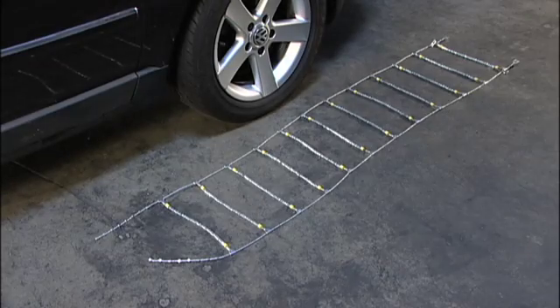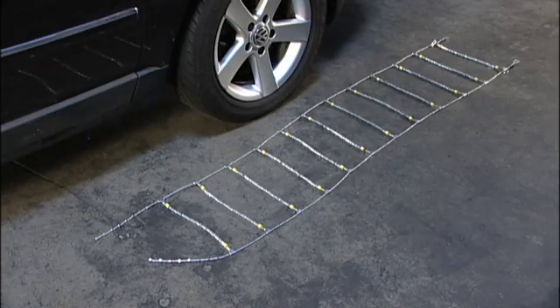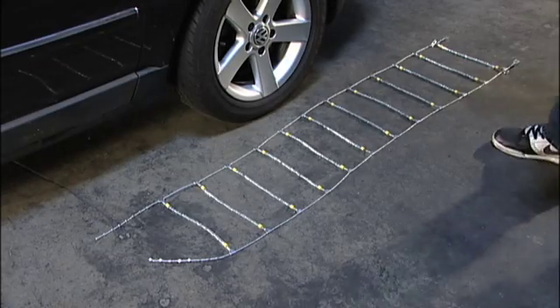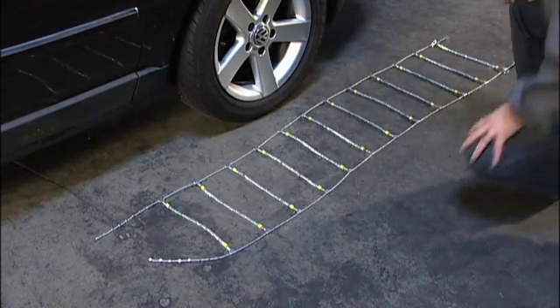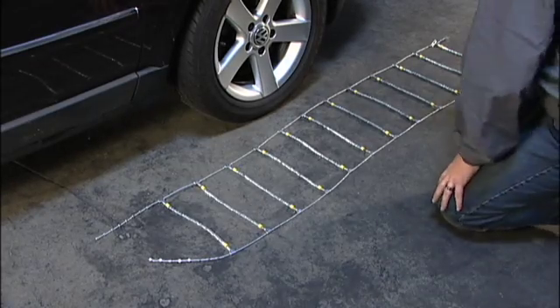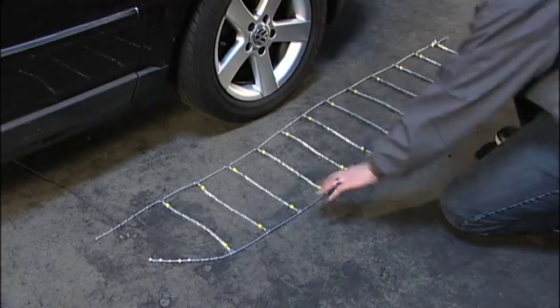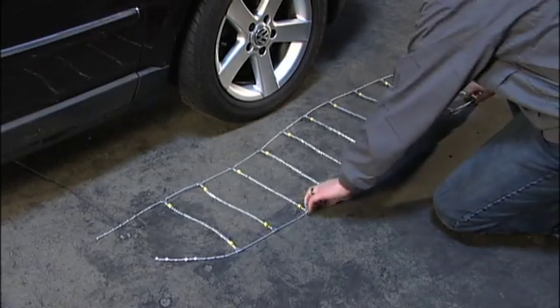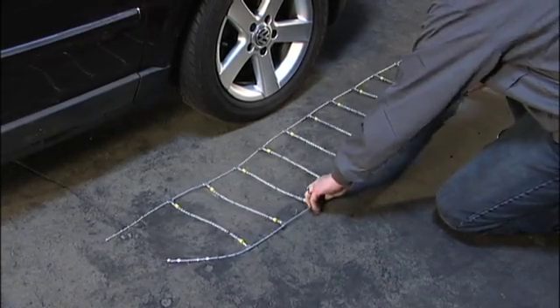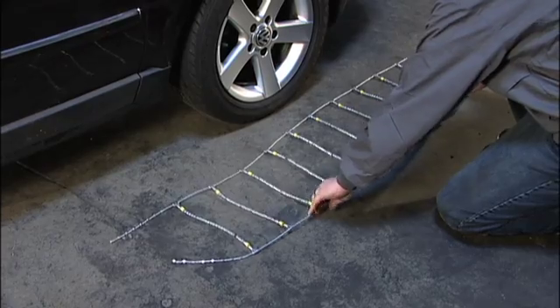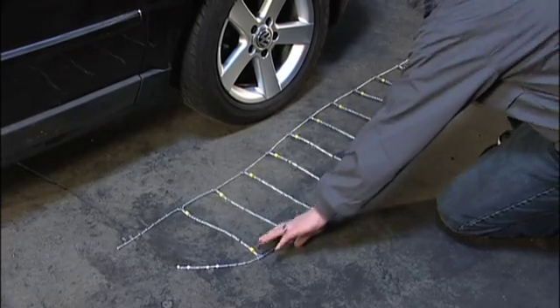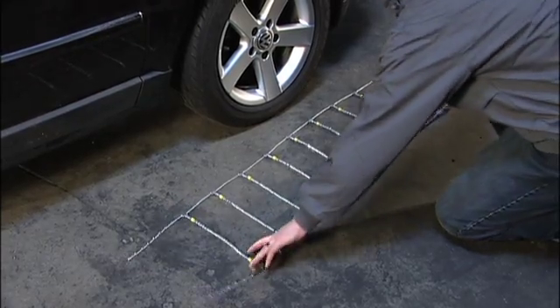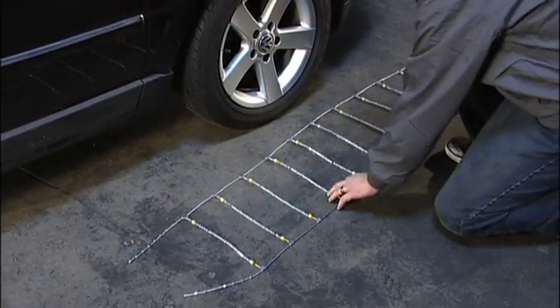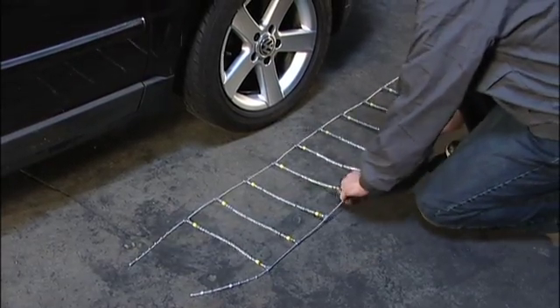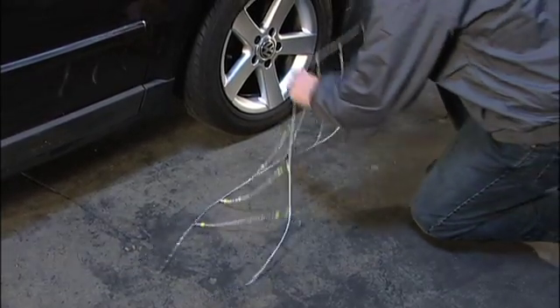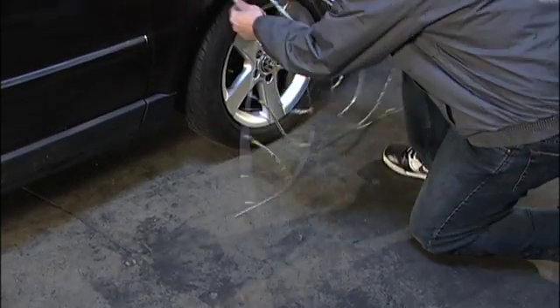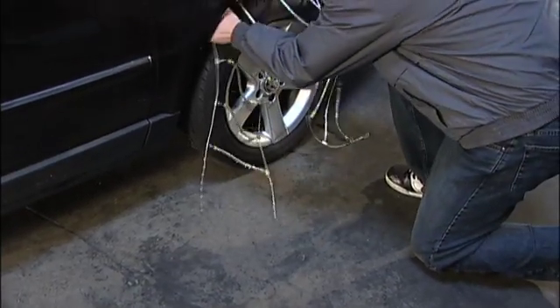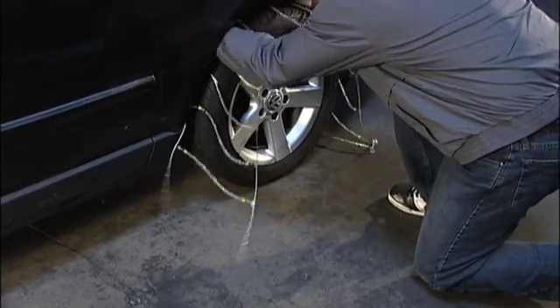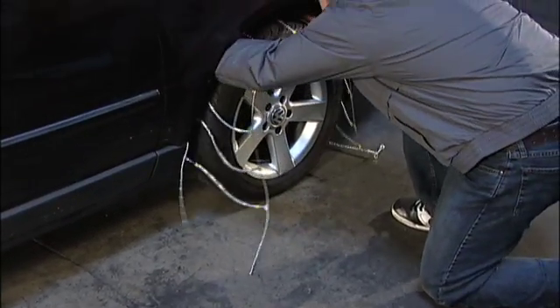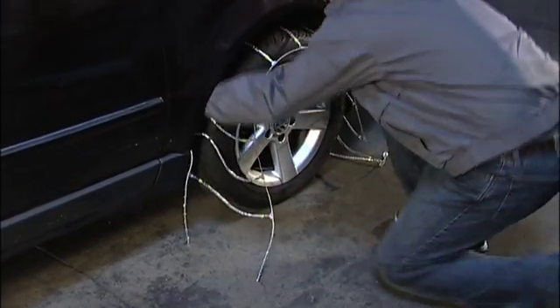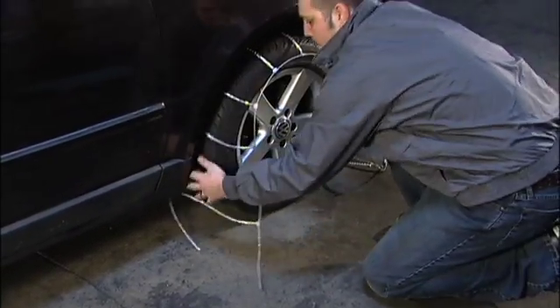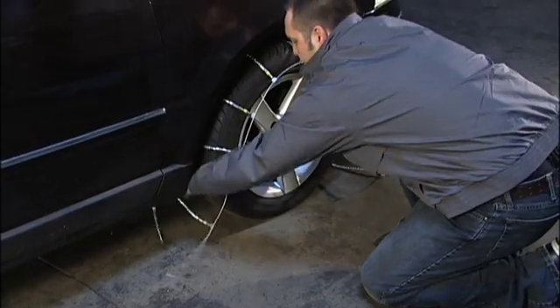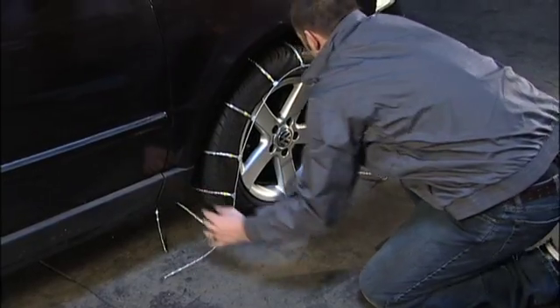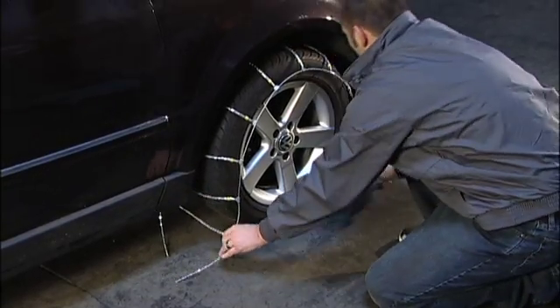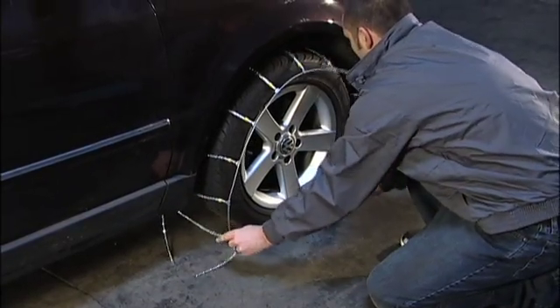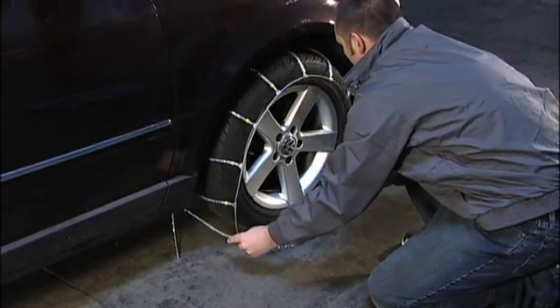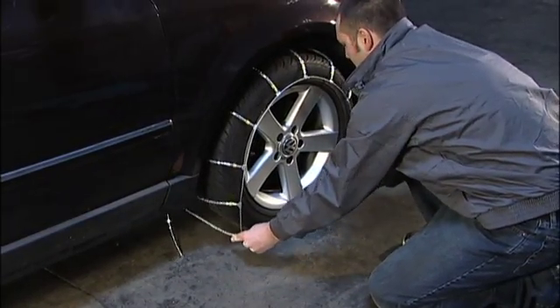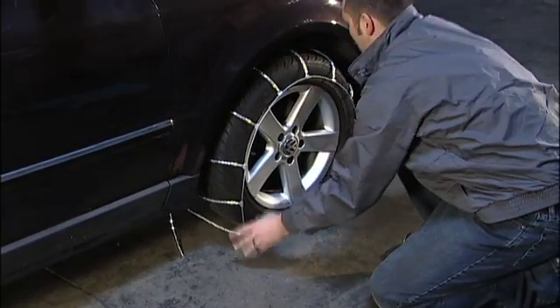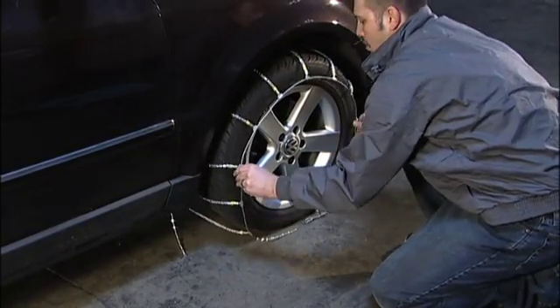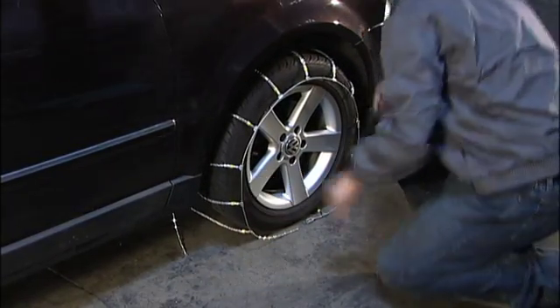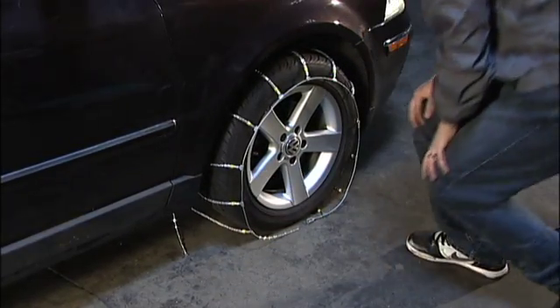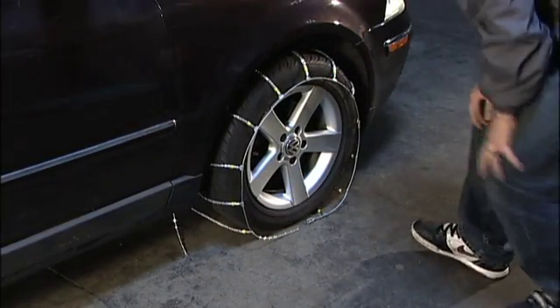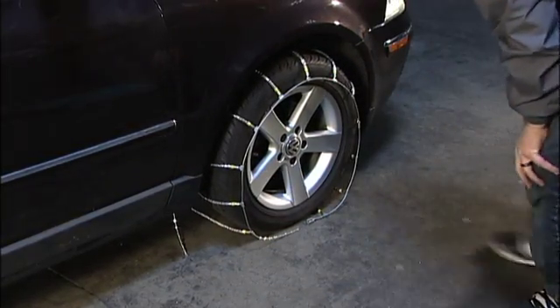Begin the installation by laying the cable chains flat on the ground, ensuring there are no tangles. Drape the cable chain over the tire with the end hooks facing away from the tire, and tuck the first cross chain under the front of the tire.